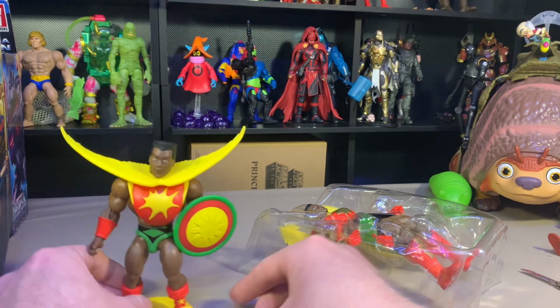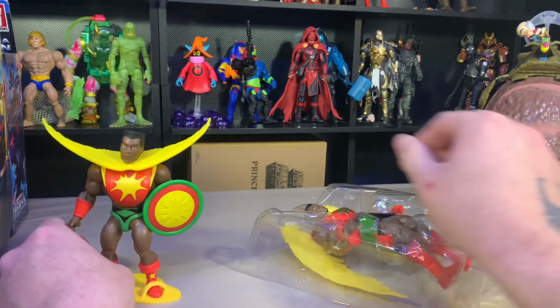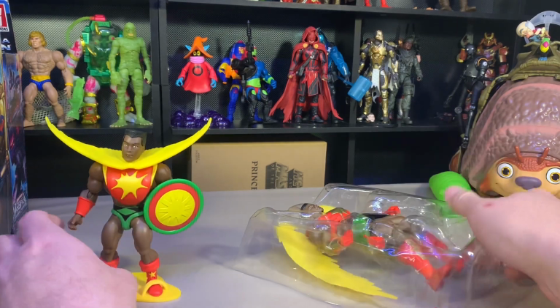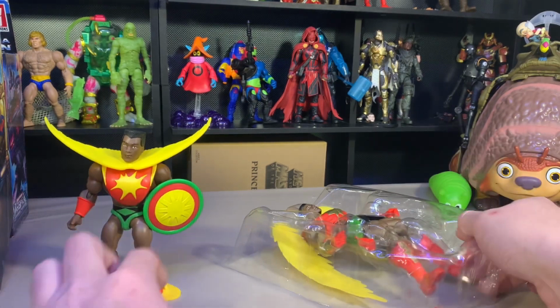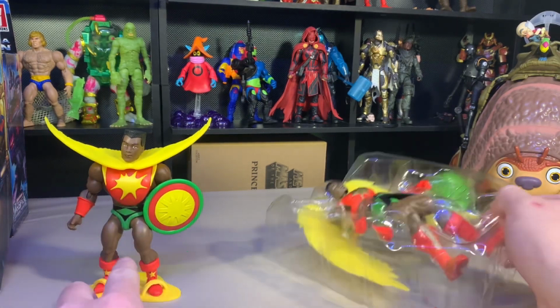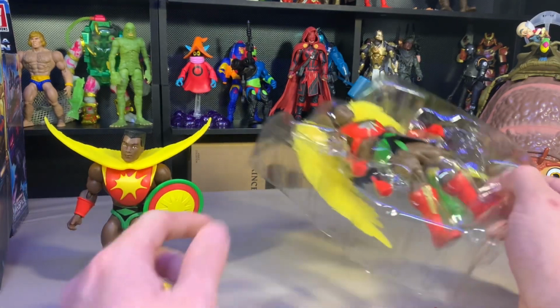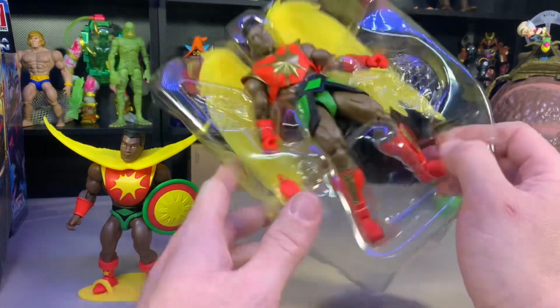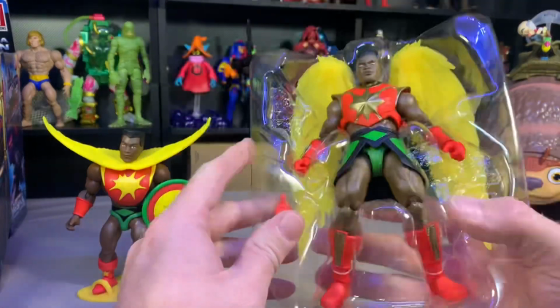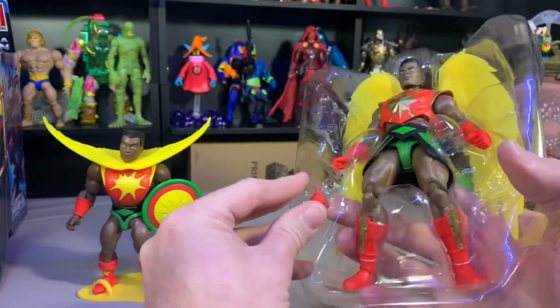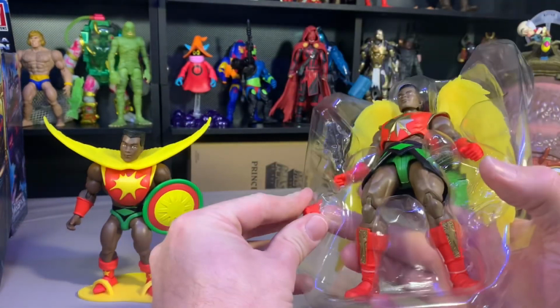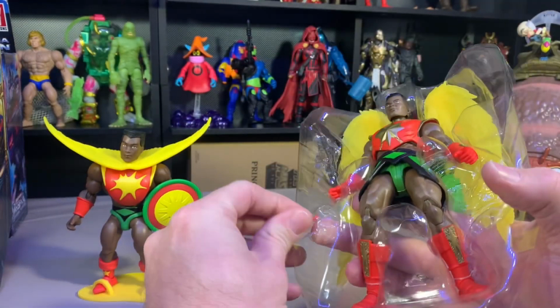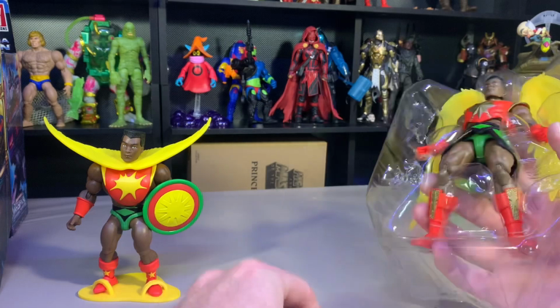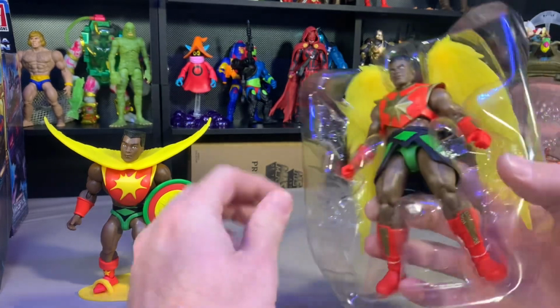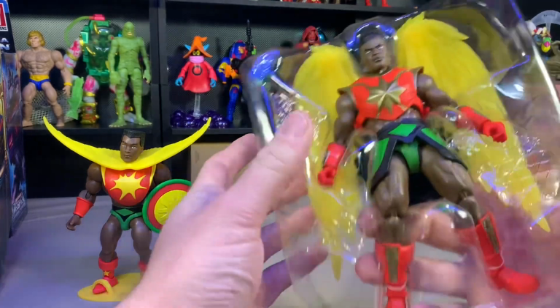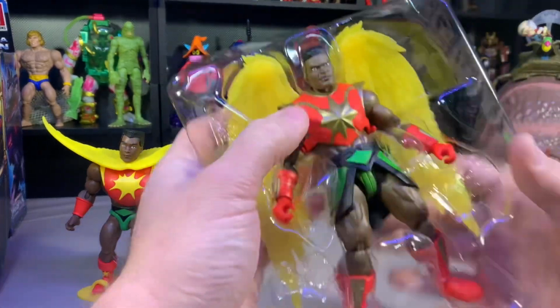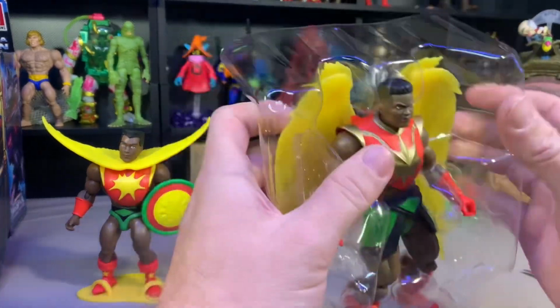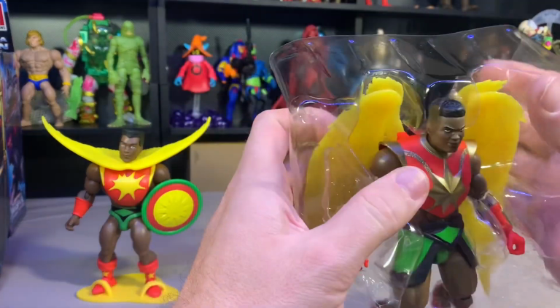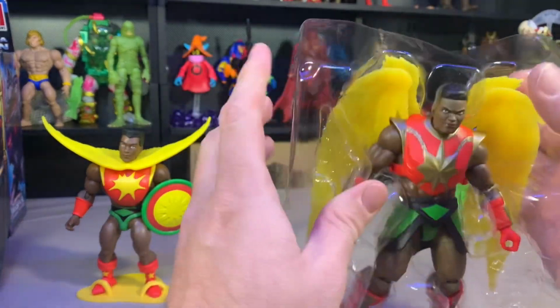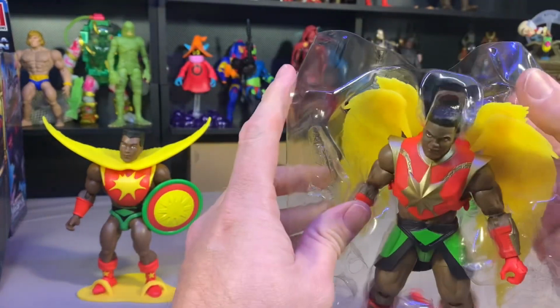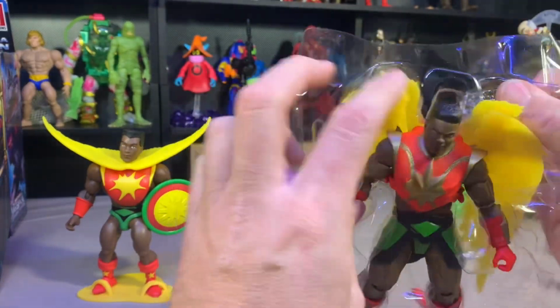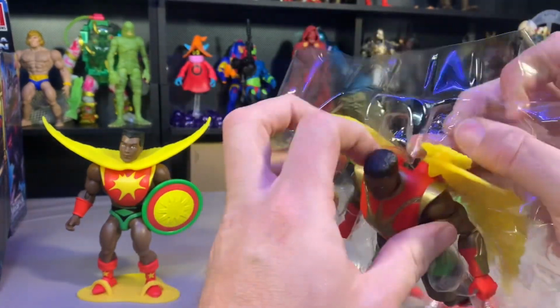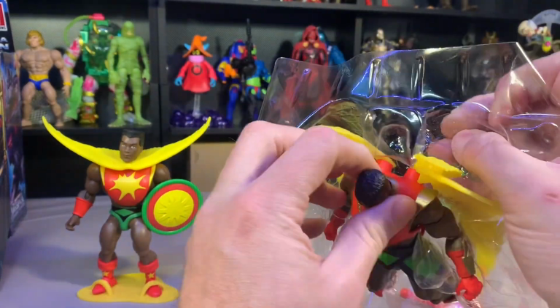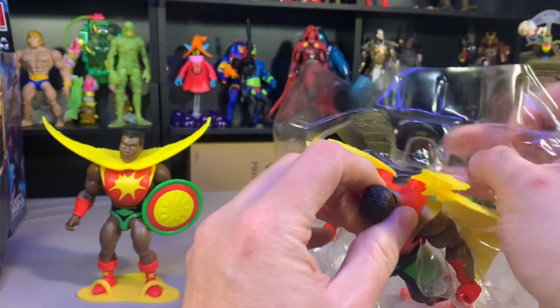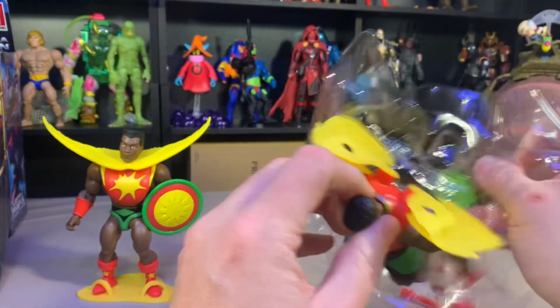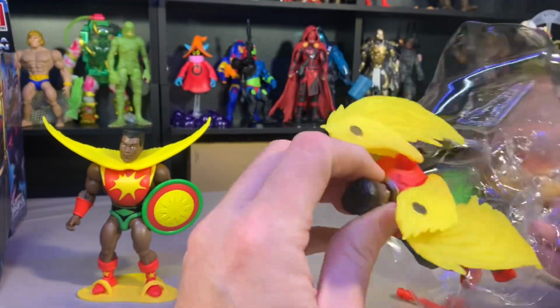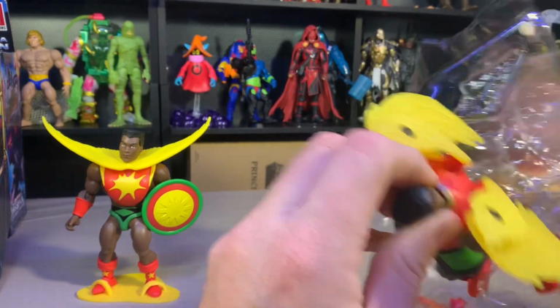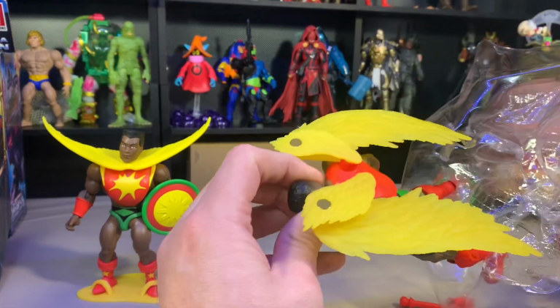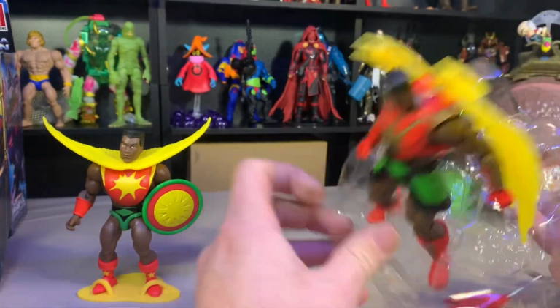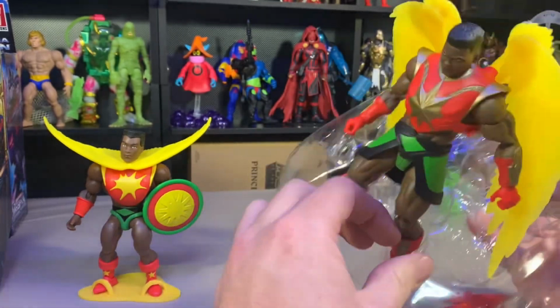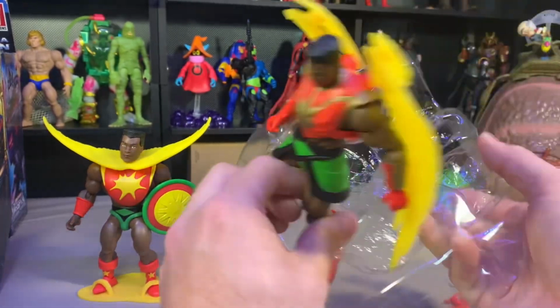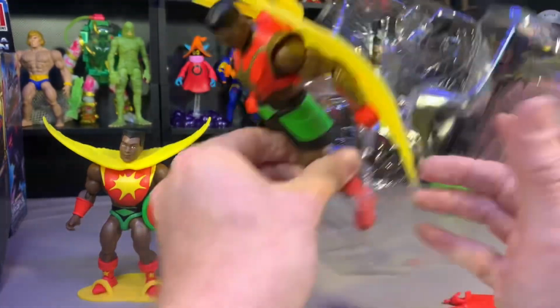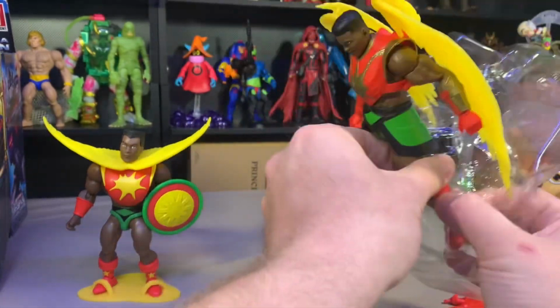One thing with these Origin figures — I feel like their feet are meant to either make them fall forward or backwards, and they don't give you a stand. Come on, give me some stands, guys.